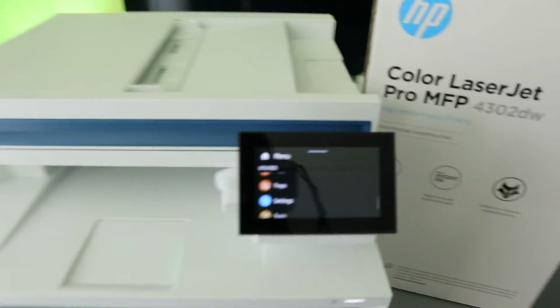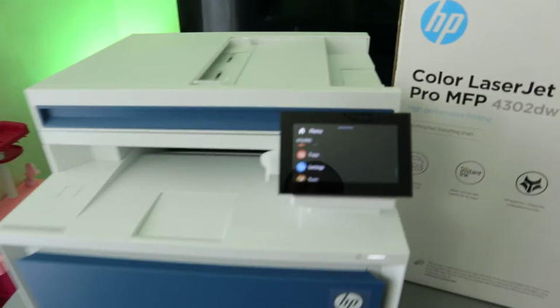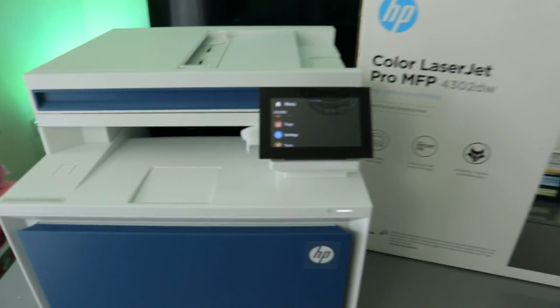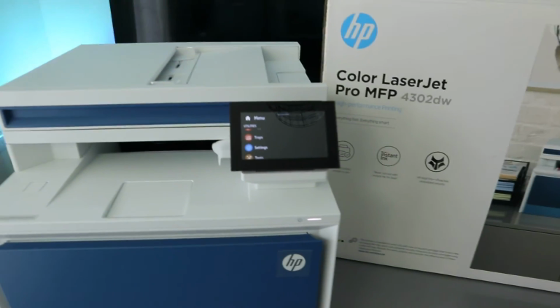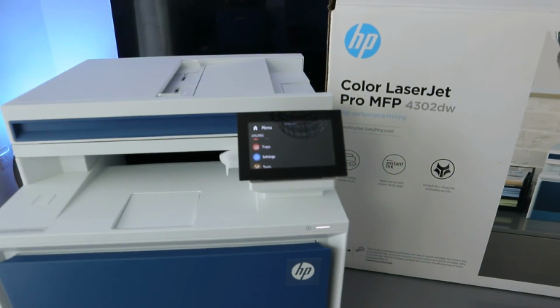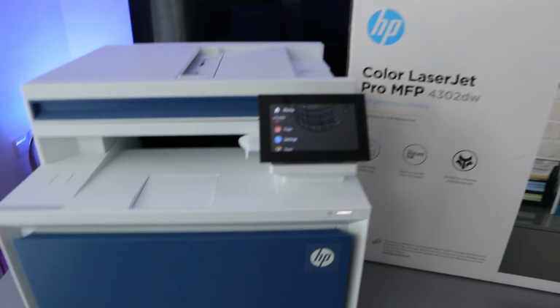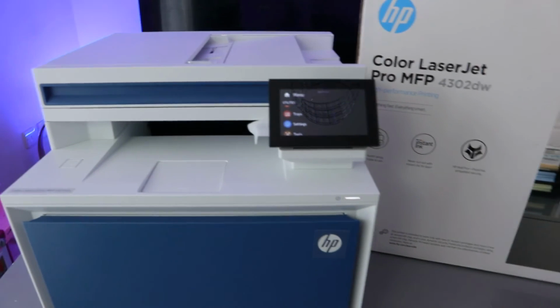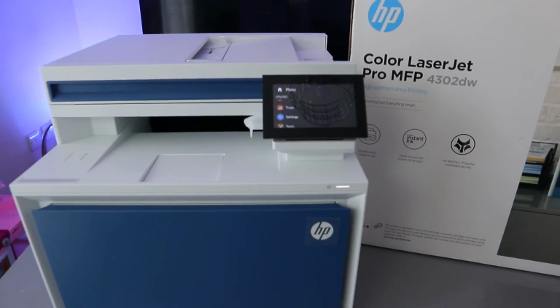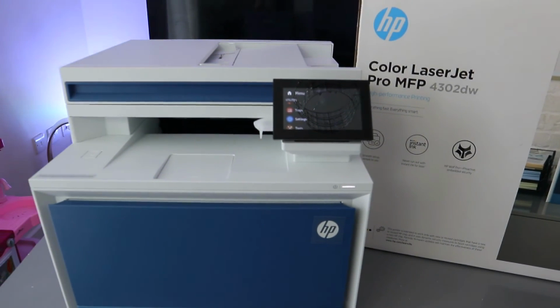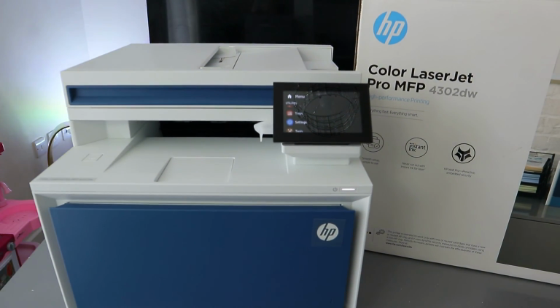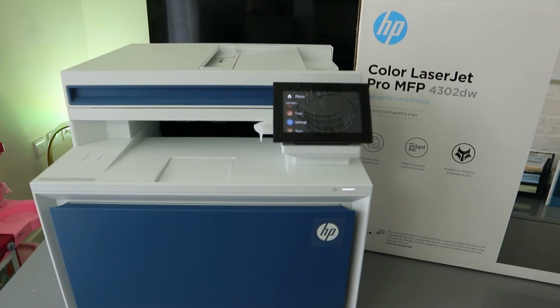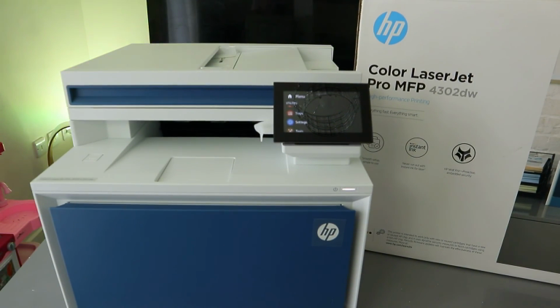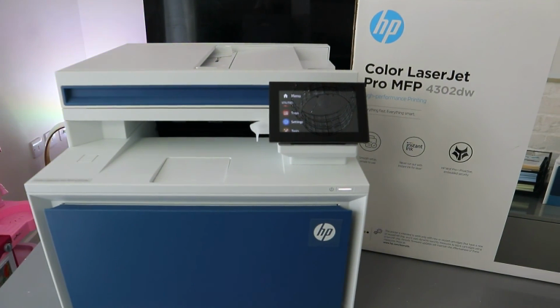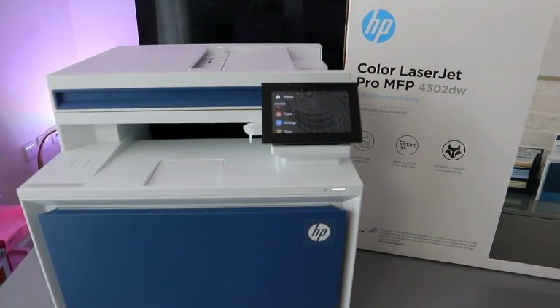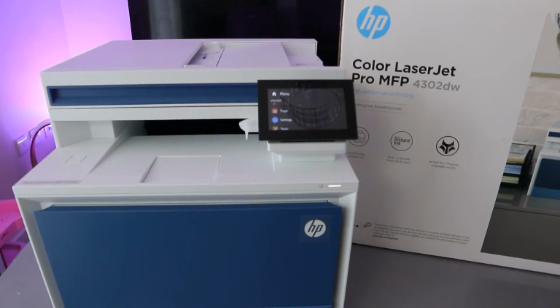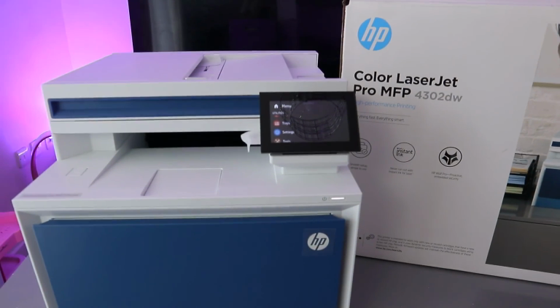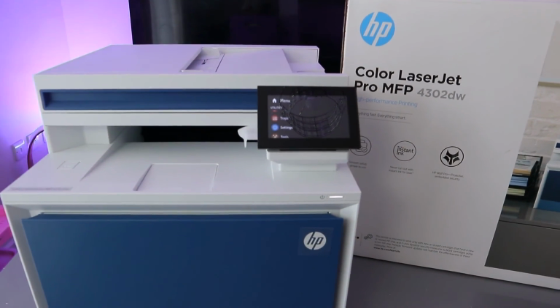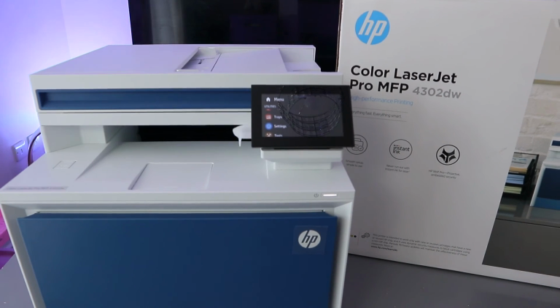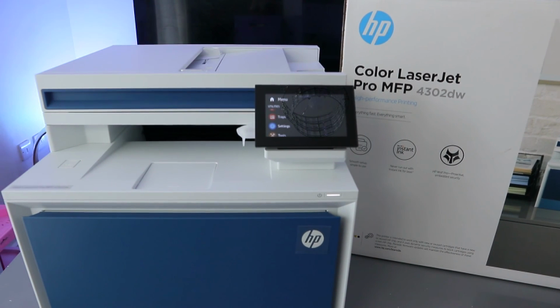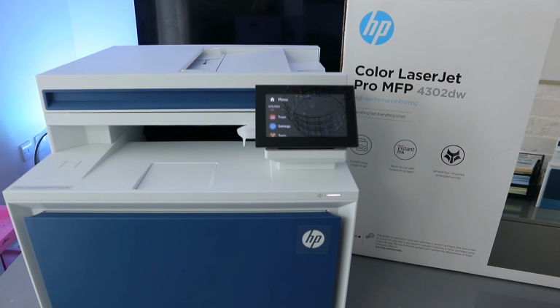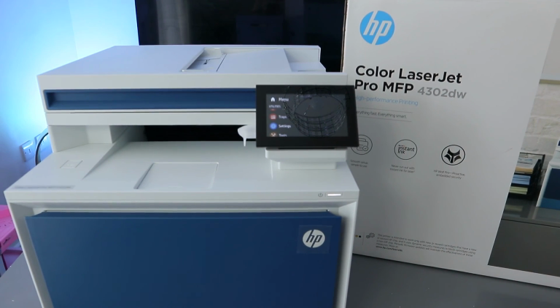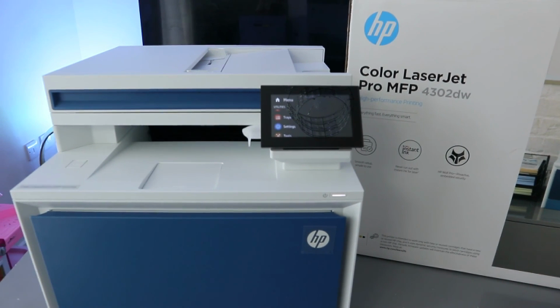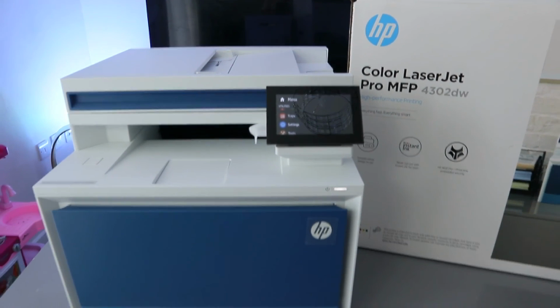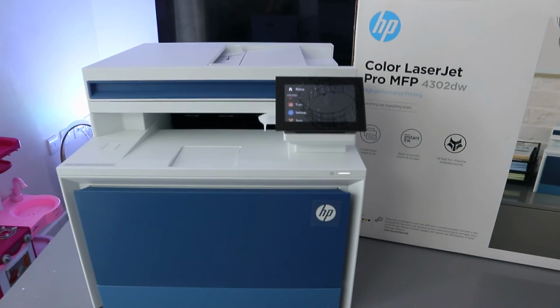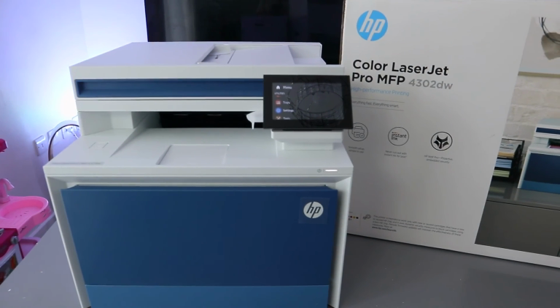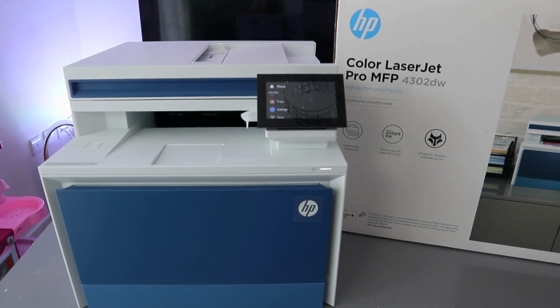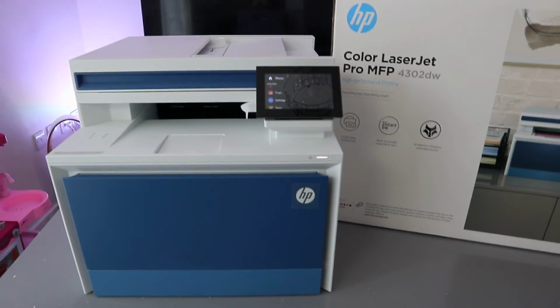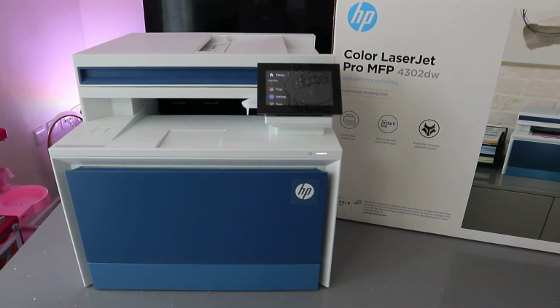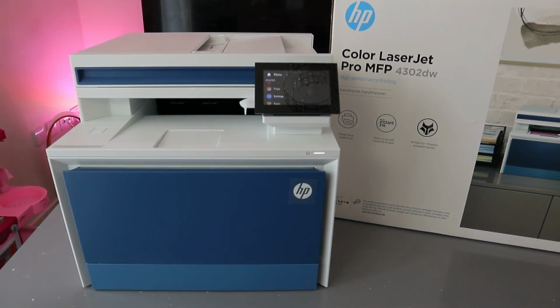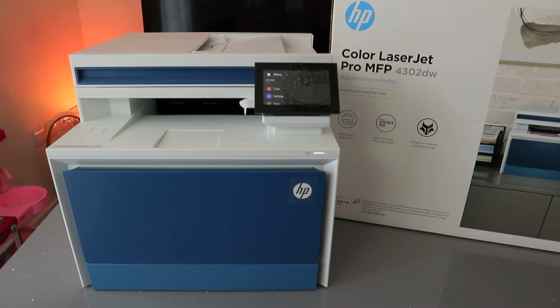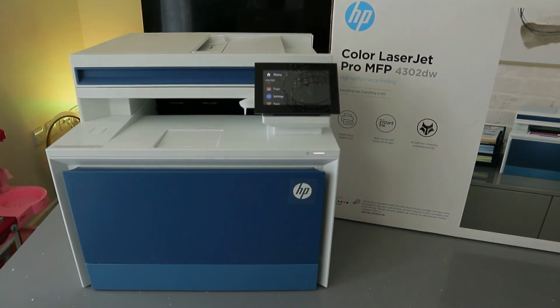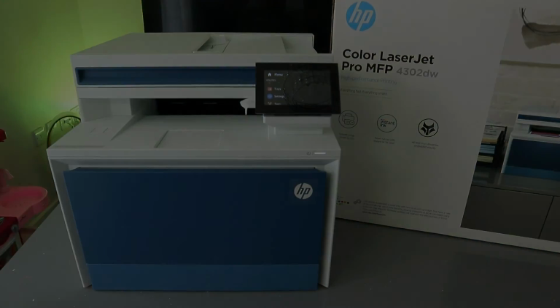So this is how to connect this printer to a Wi-Fi network. If you're happy with this tutorial, please do me a favor — like, share, and subscribe. It helps the channel. Thank you and stay blessed.